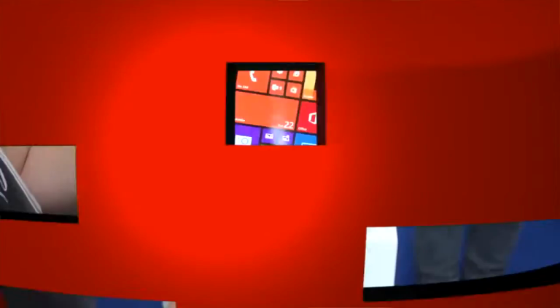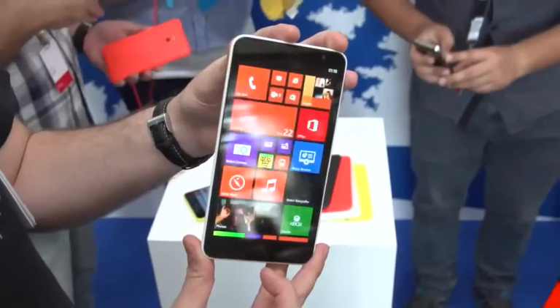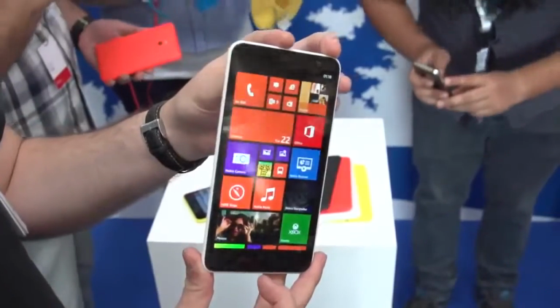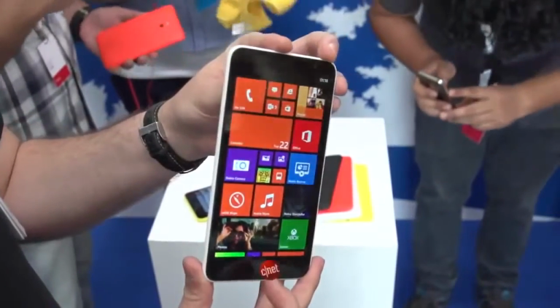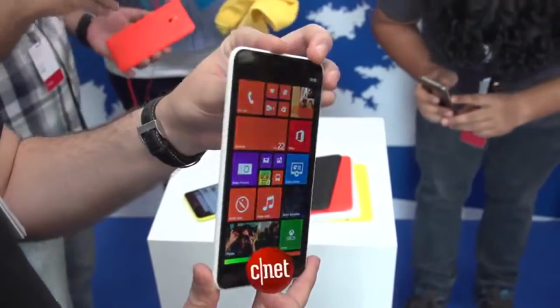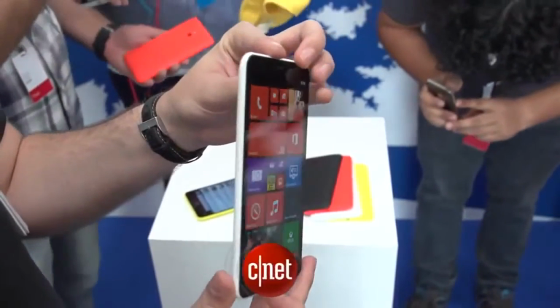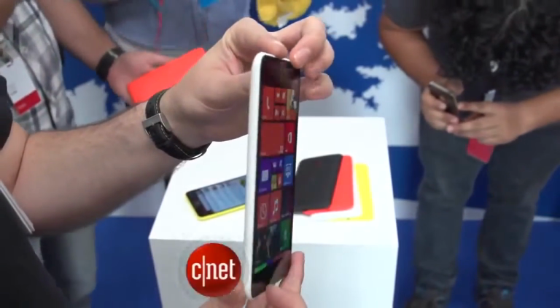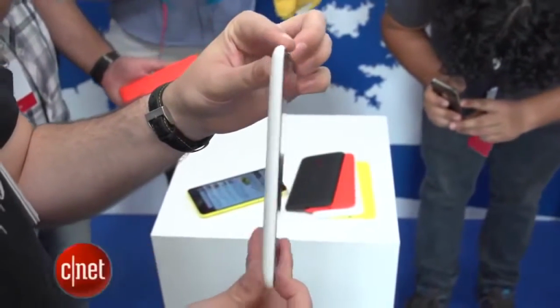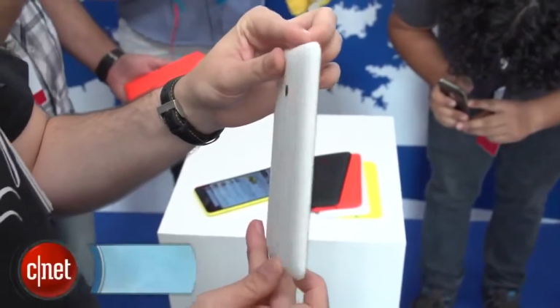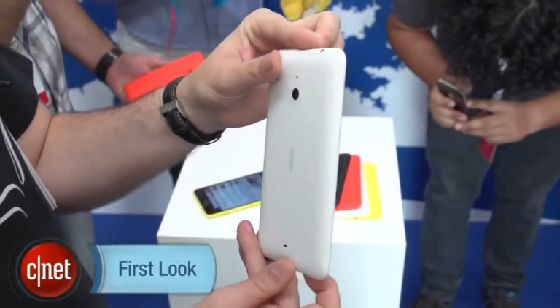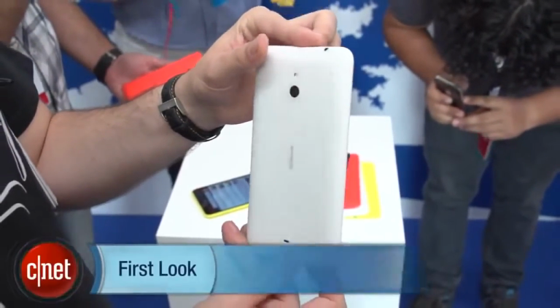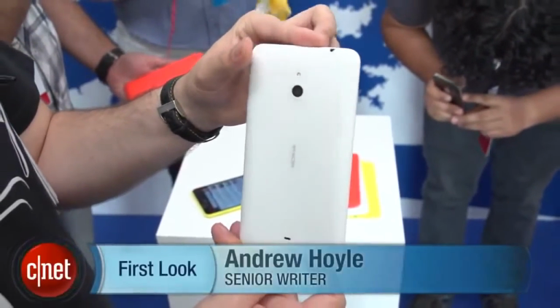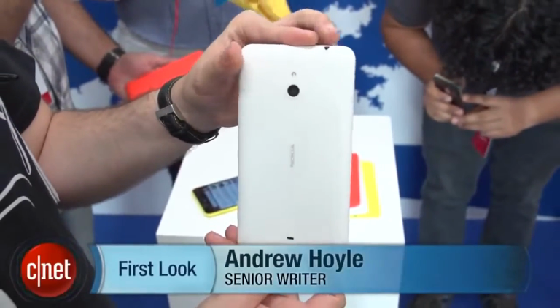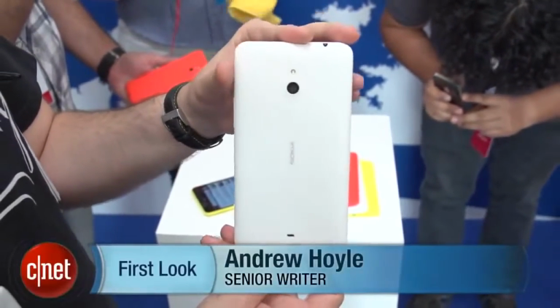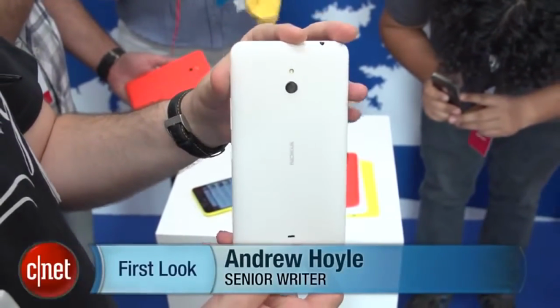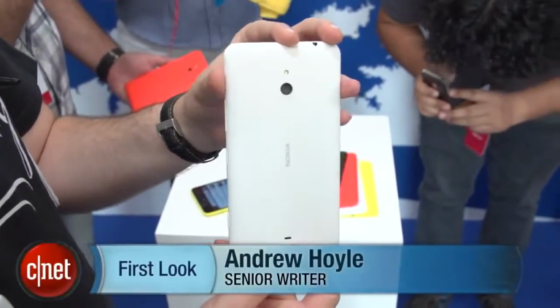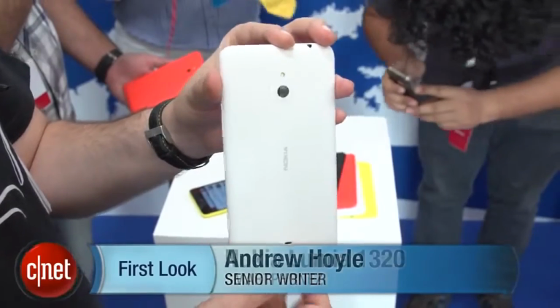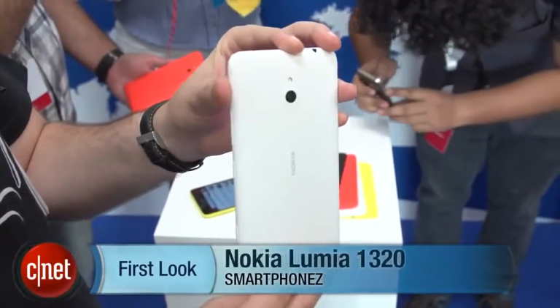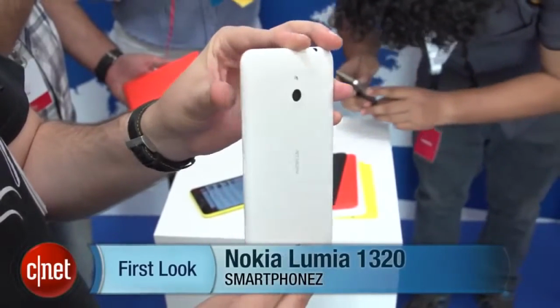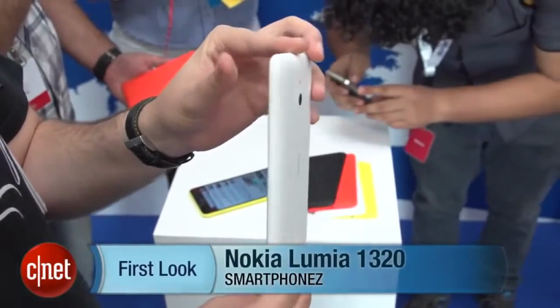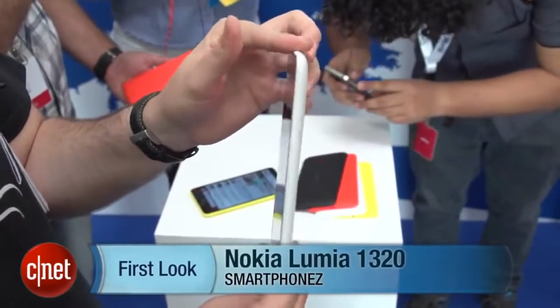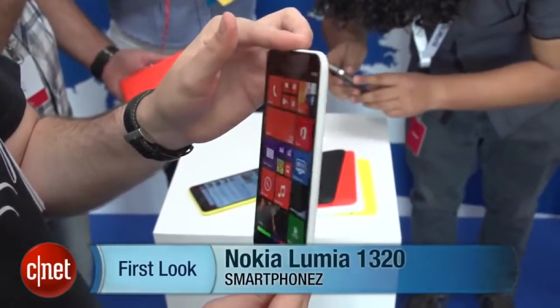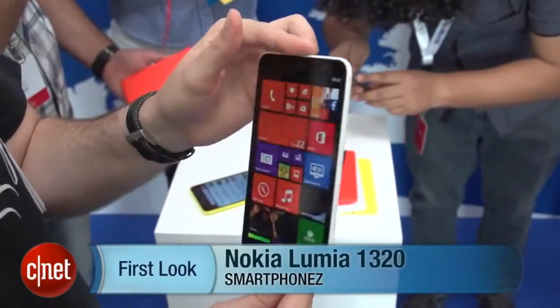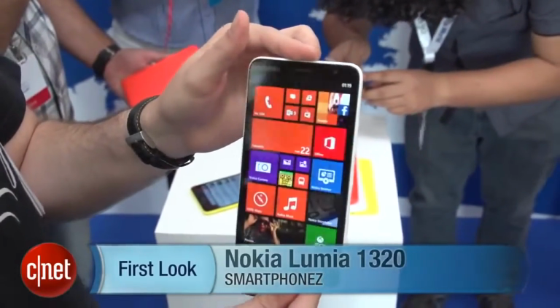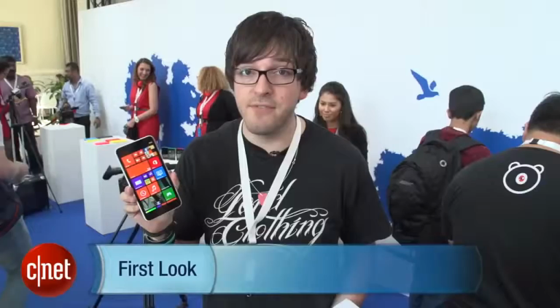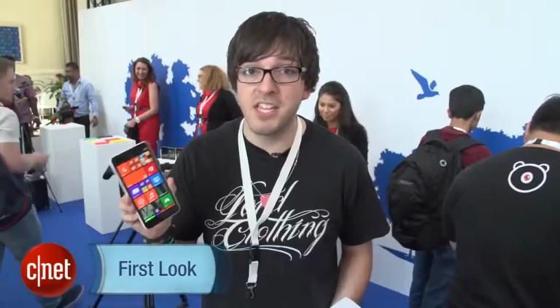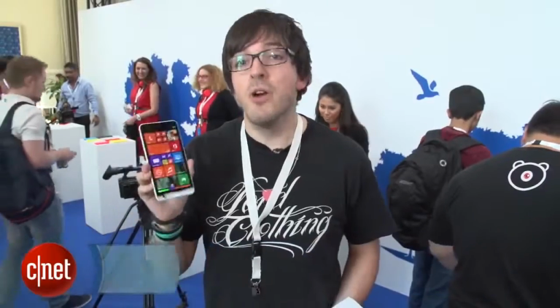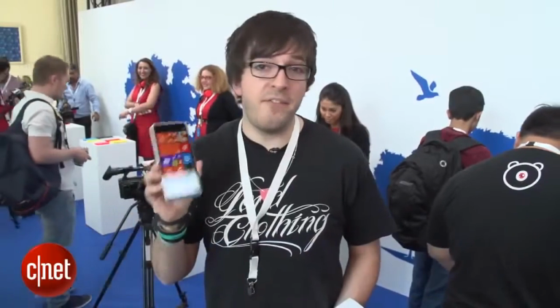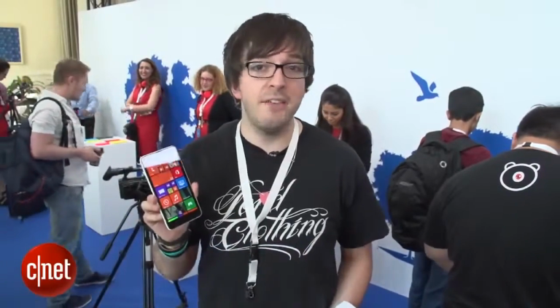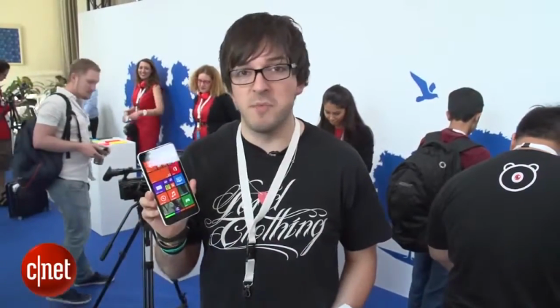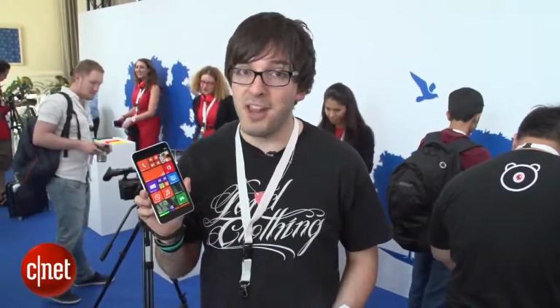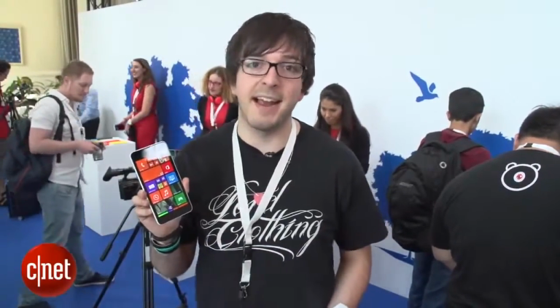I'm Andrew Hoyle for CNET, here with Nokia in Abu Dhabi taking a look at its new Lumia 1320. It's a 6-inch Windows Phone 8 device with a fairly affordable price tag.